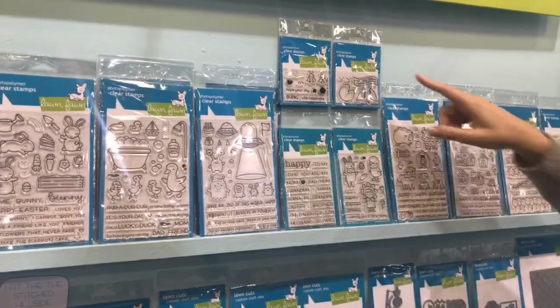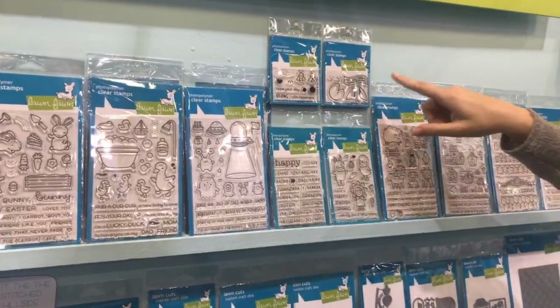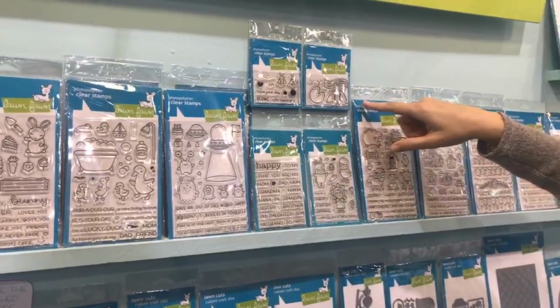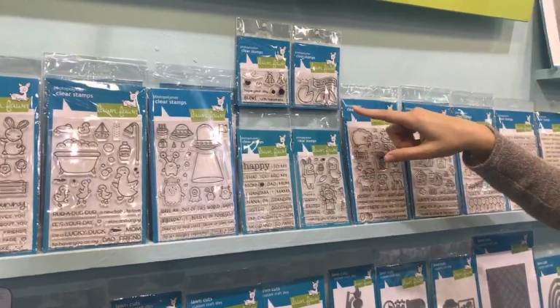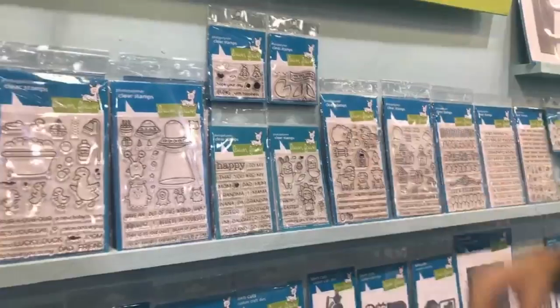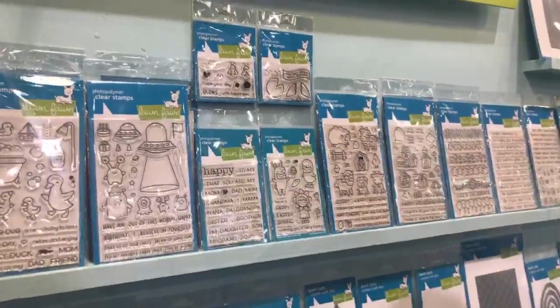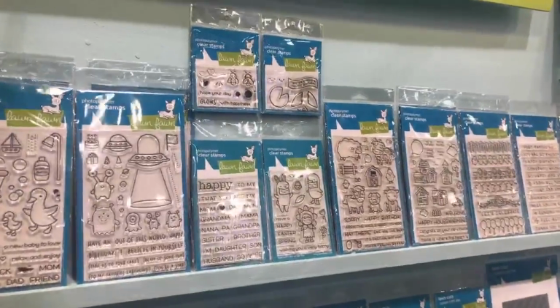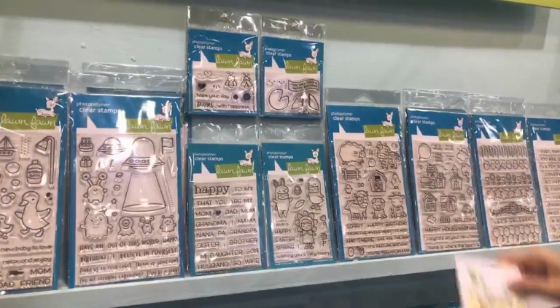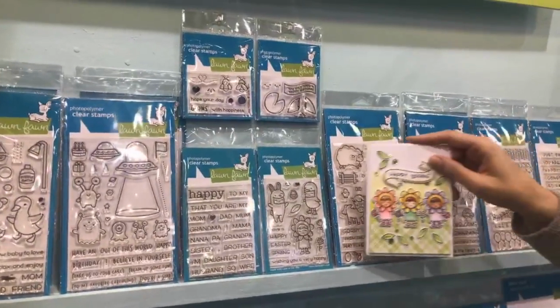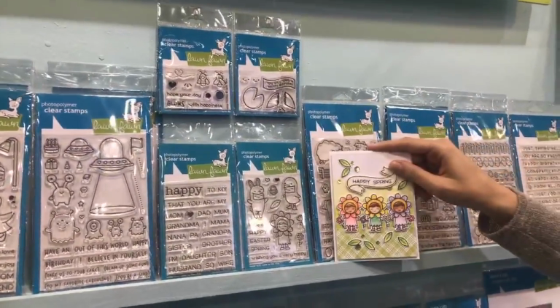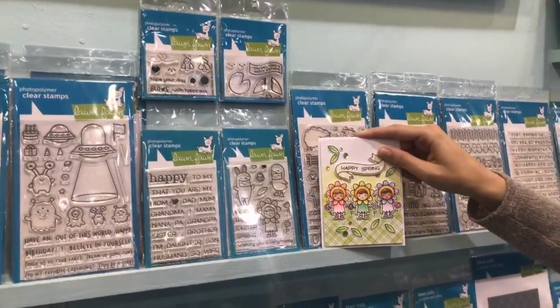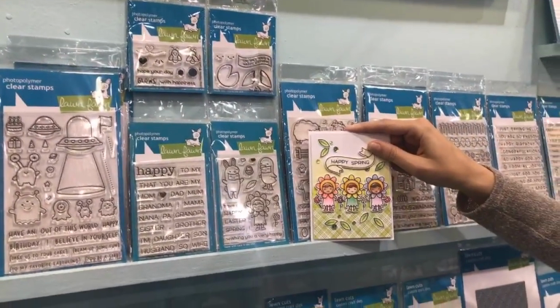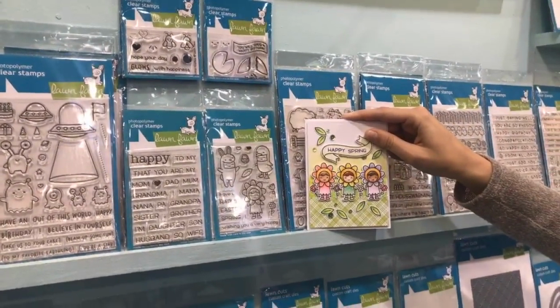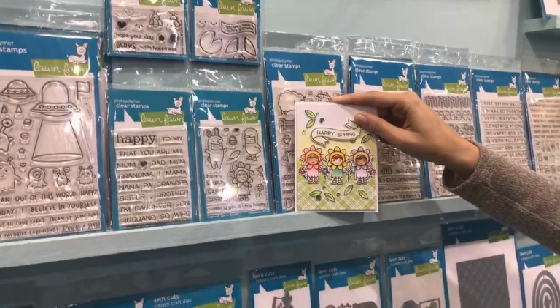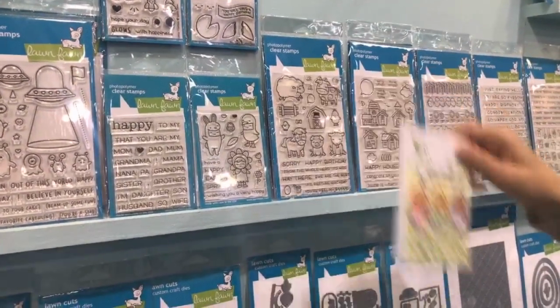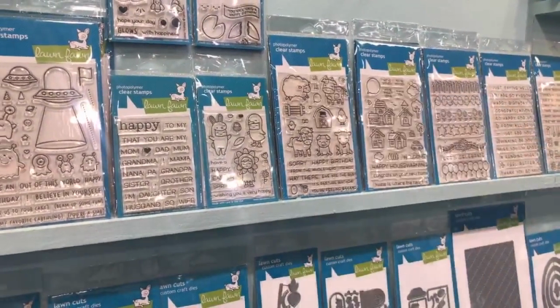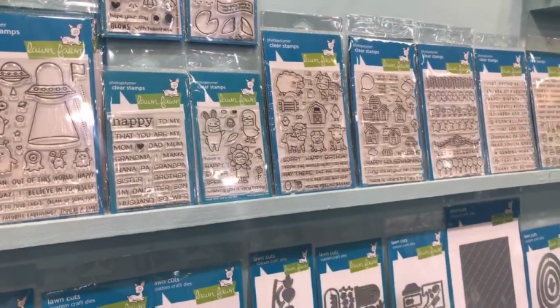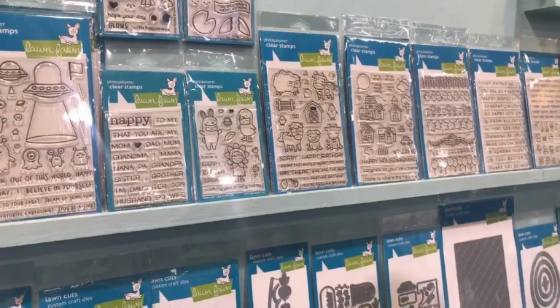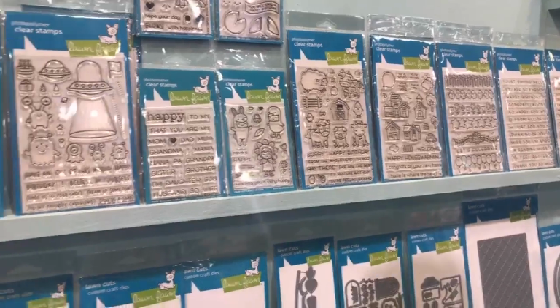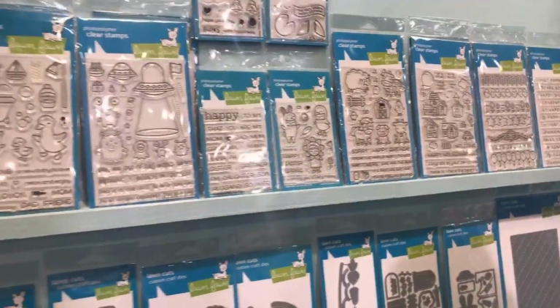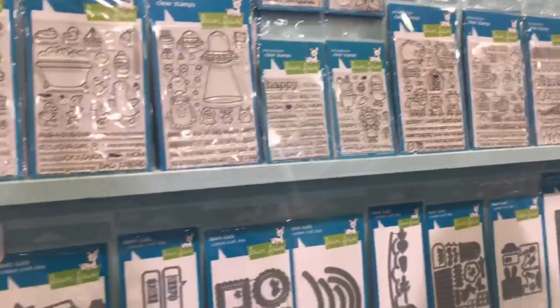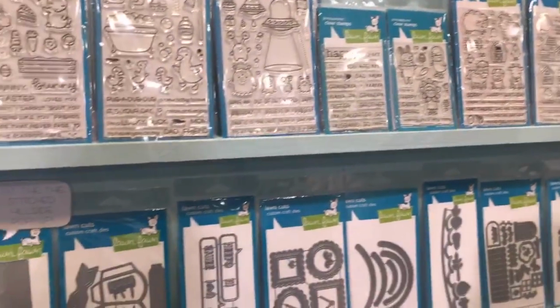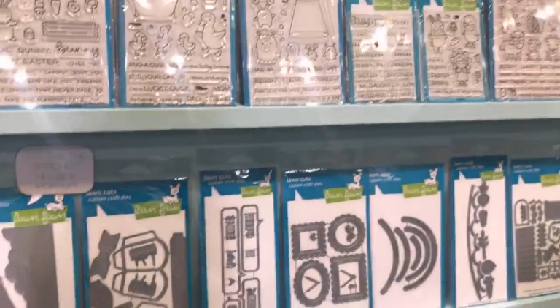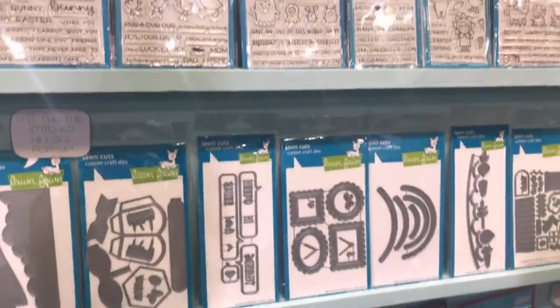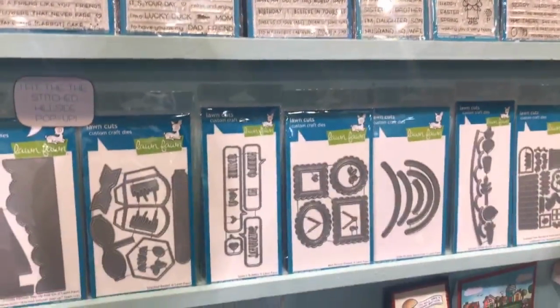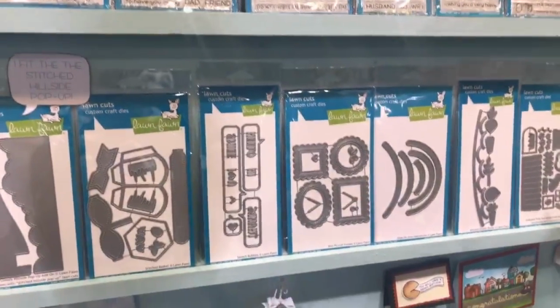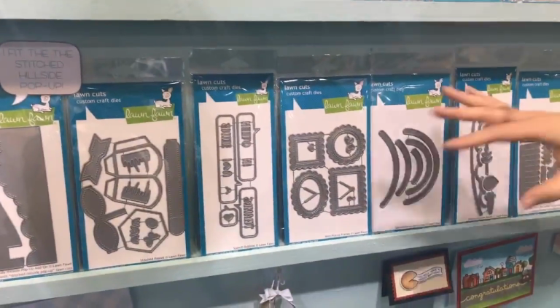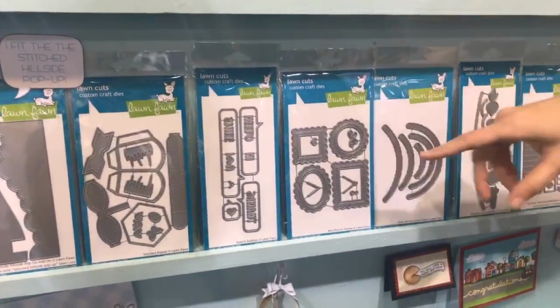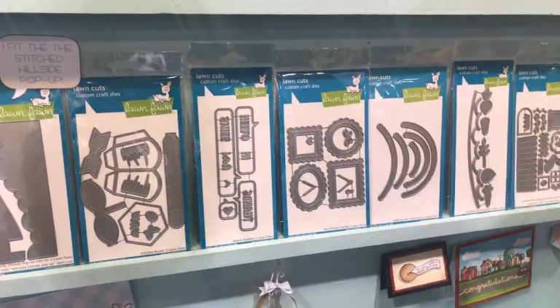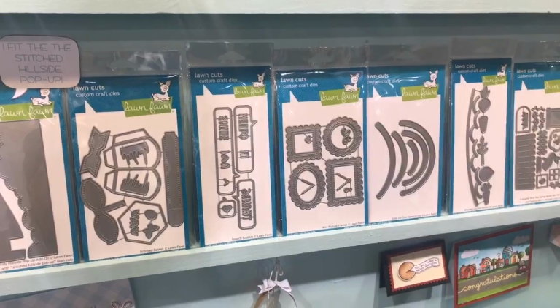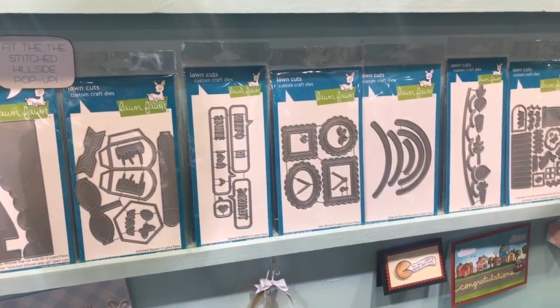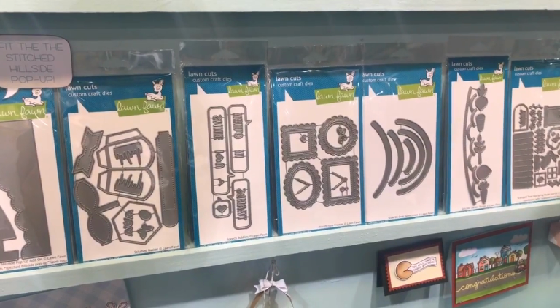We have a fun little Fortune Cookie stamp set, and then also this little Easter Party stamp set, which is just so sweet. We have our Mini Picture Frames die, so you can create your own art gallery wall on your cards and display your favorite stamps inside of them.